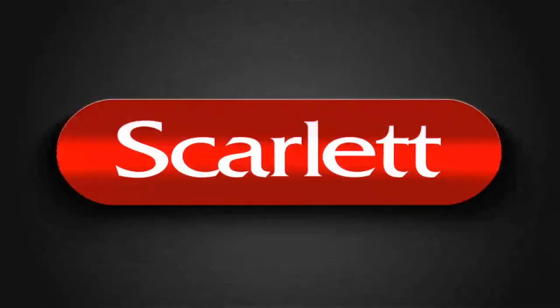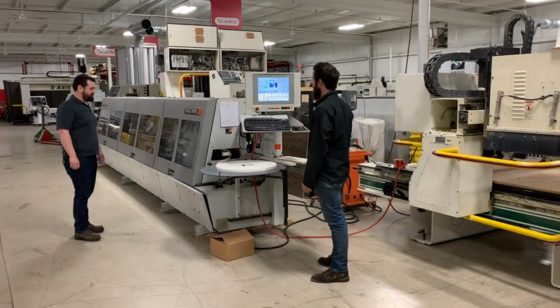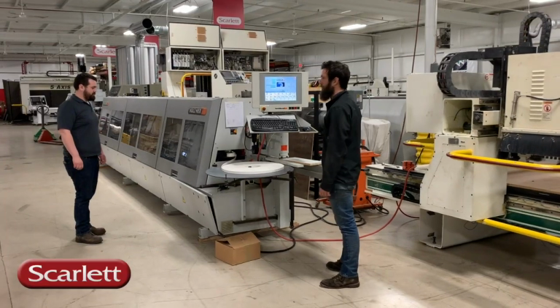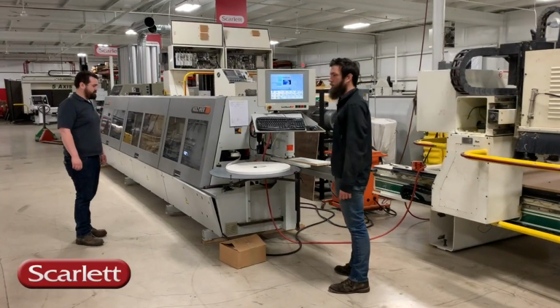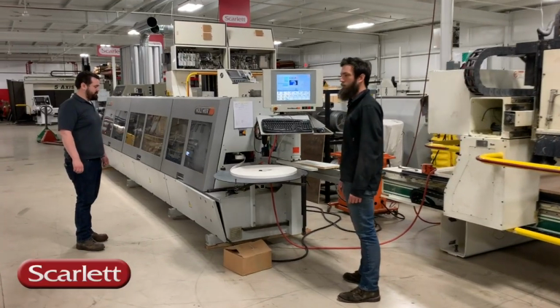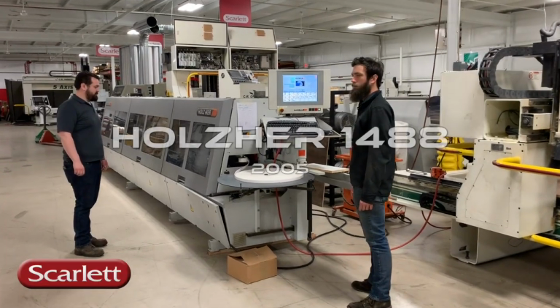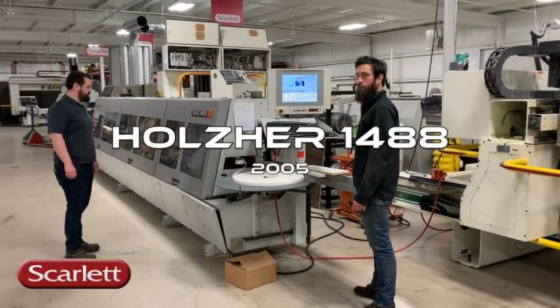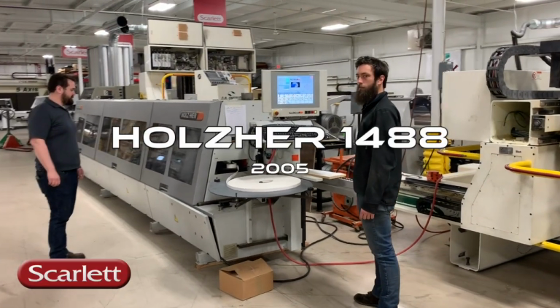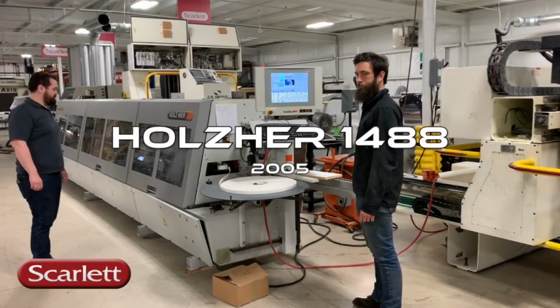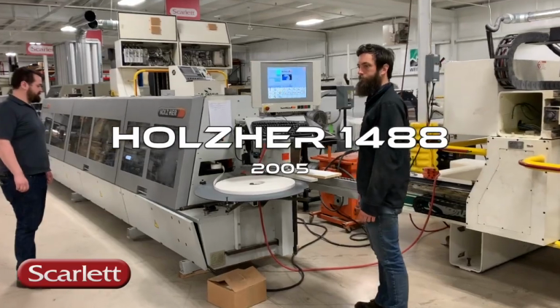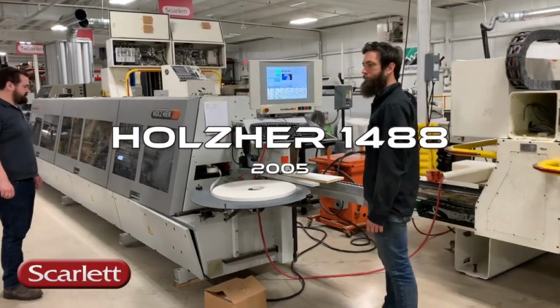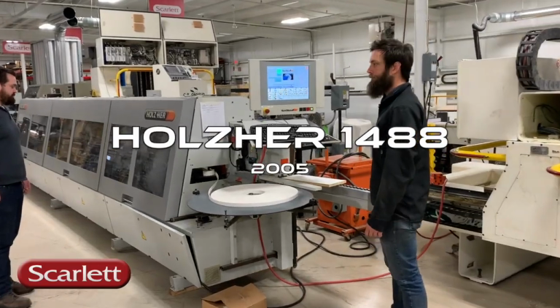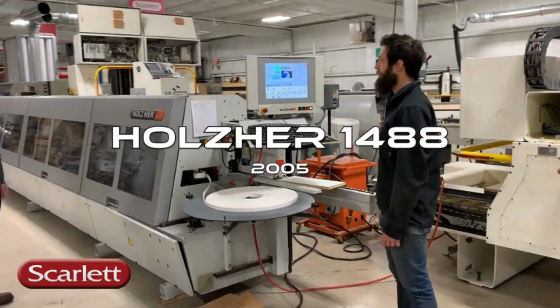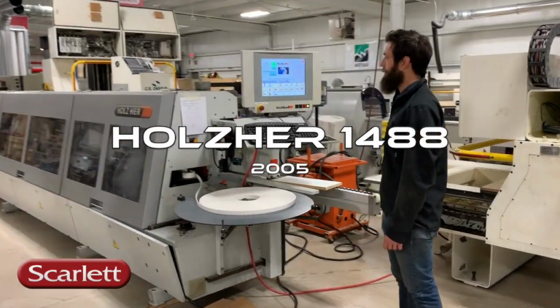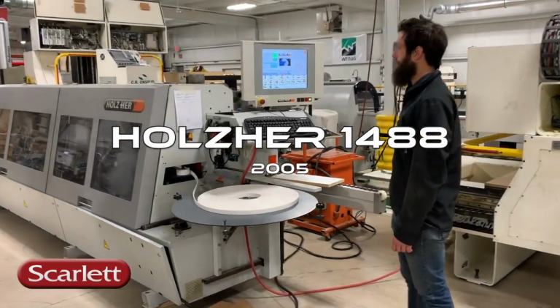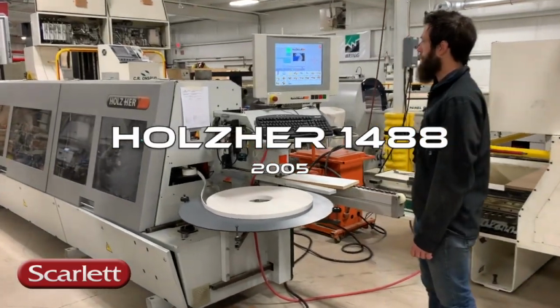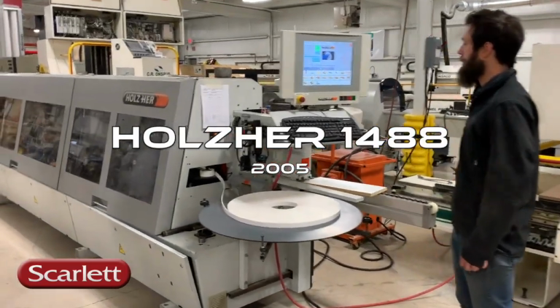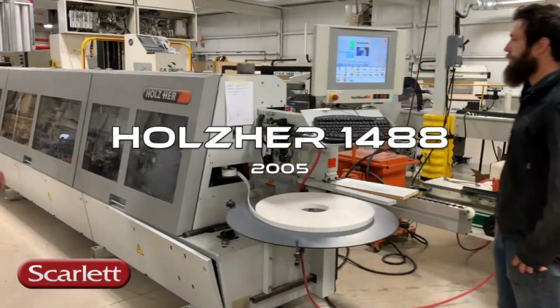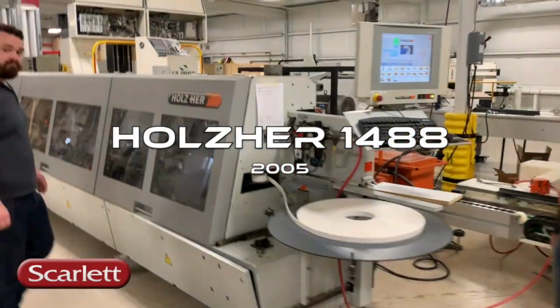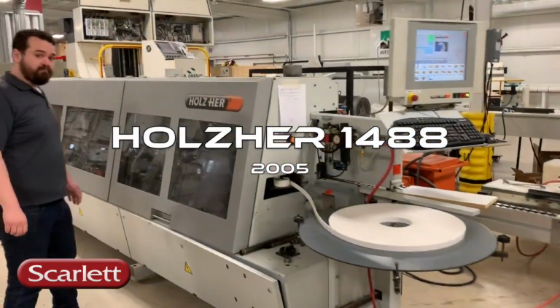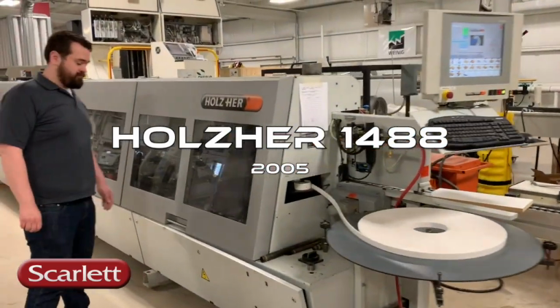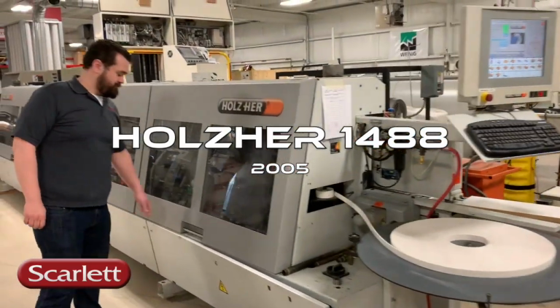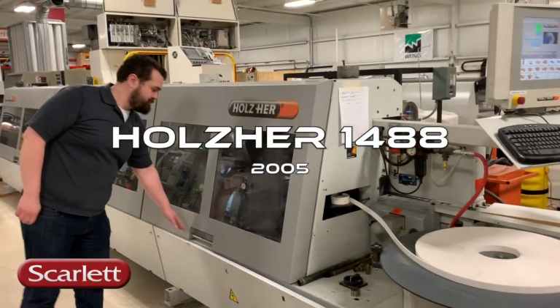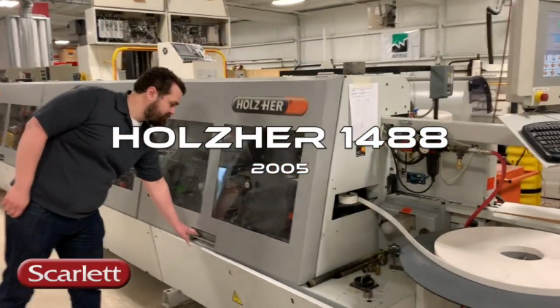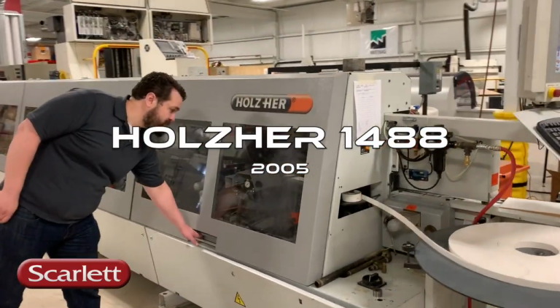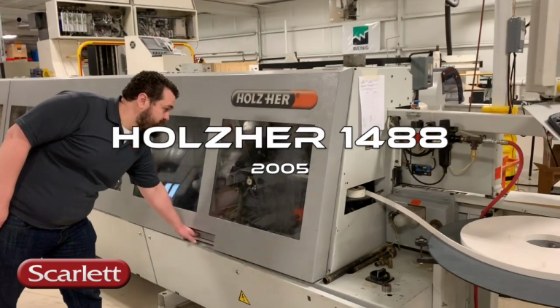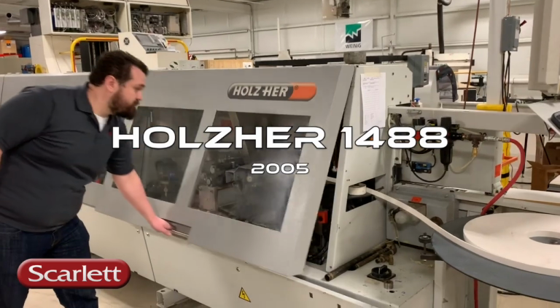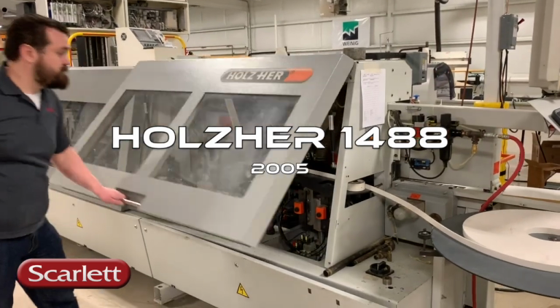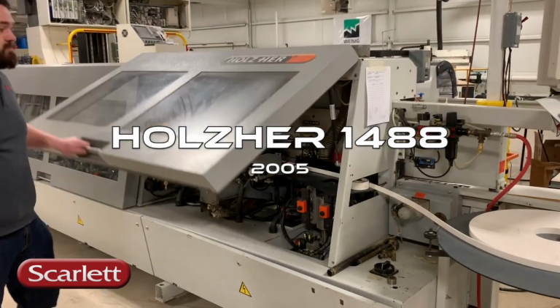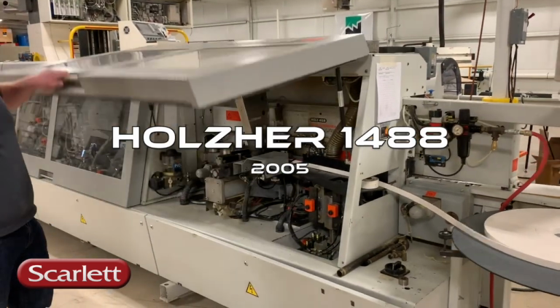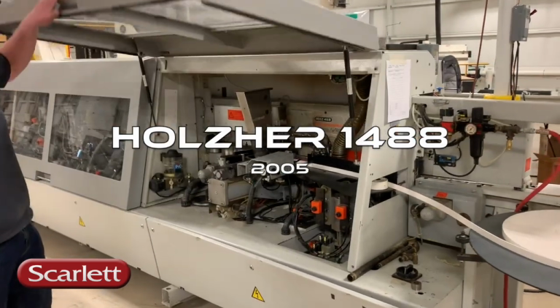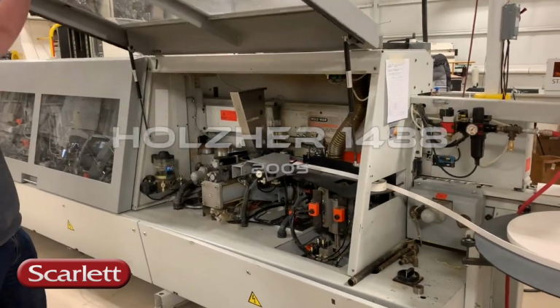All right, good morning. We're doing a walkthrough of the 1488 right now. We've got everything powered up. Guys are getting ready to run it. Kyle, can you show us what this machine has on it?